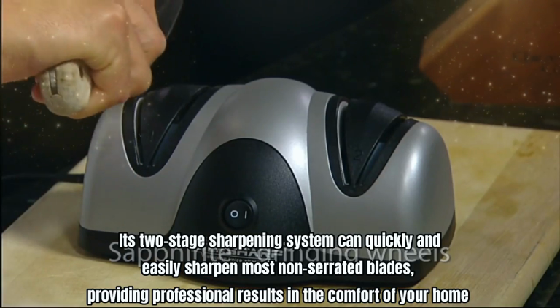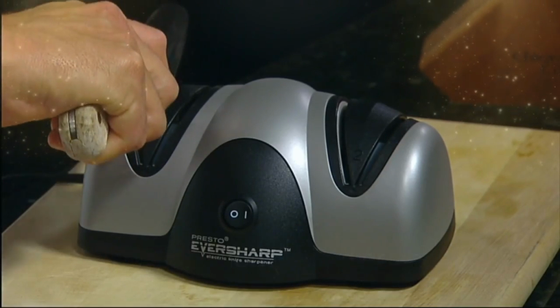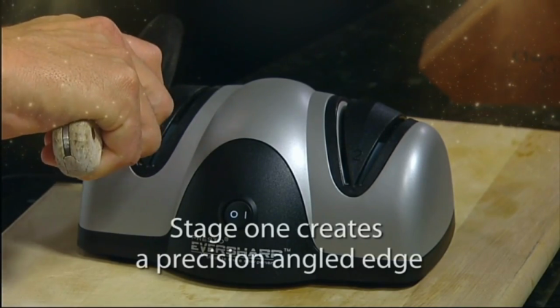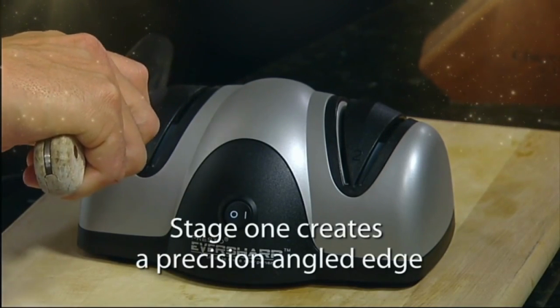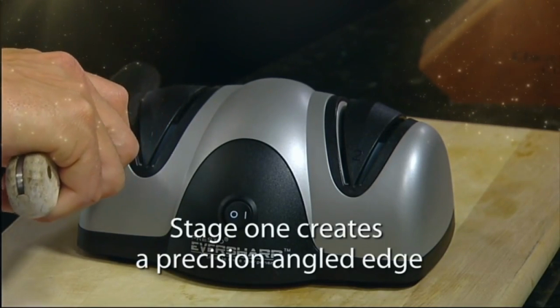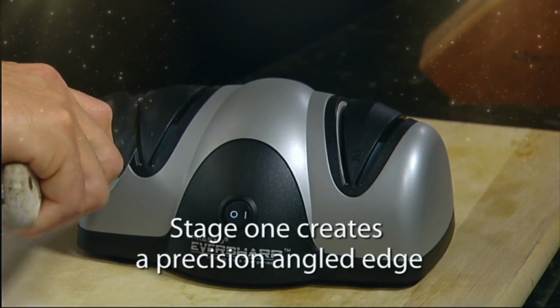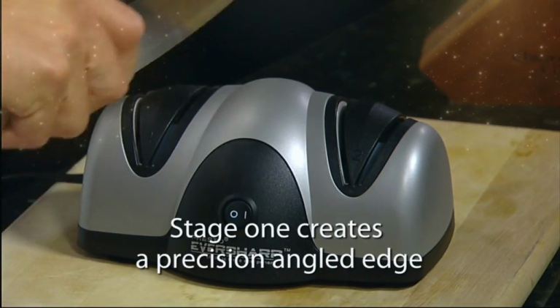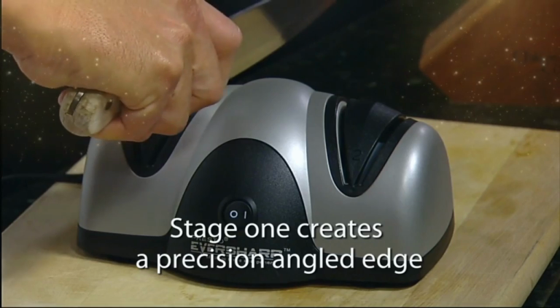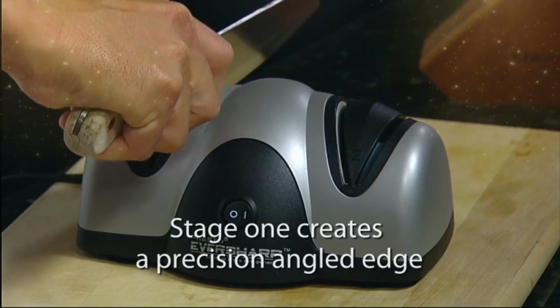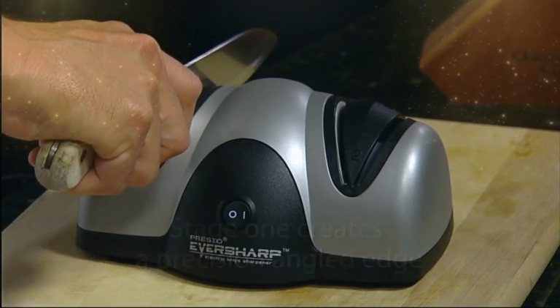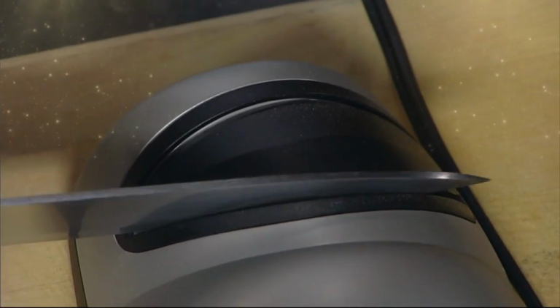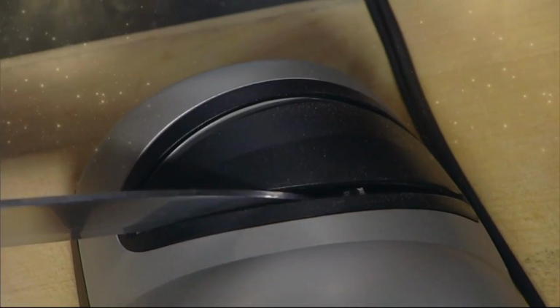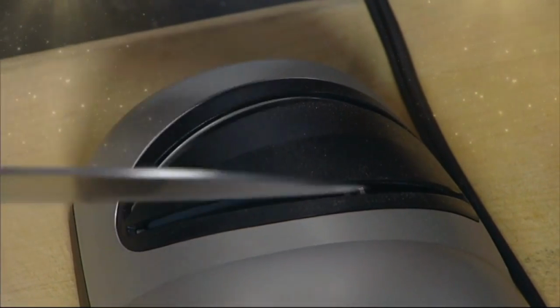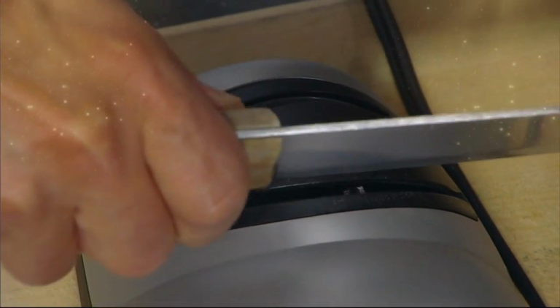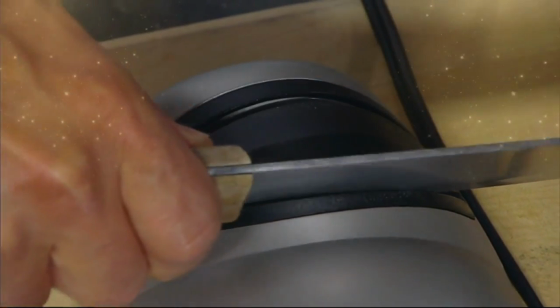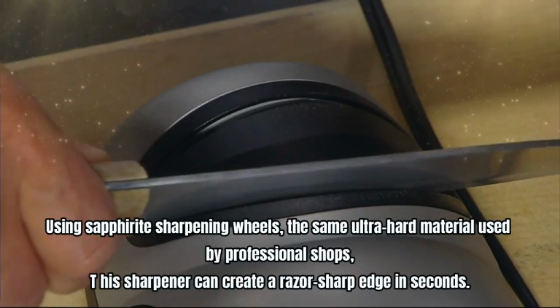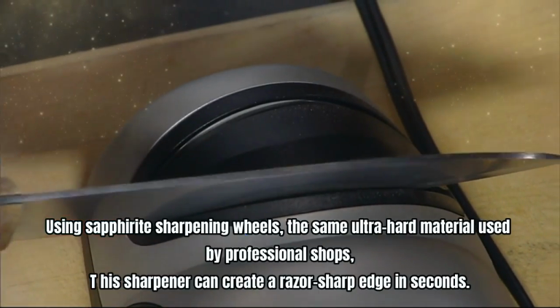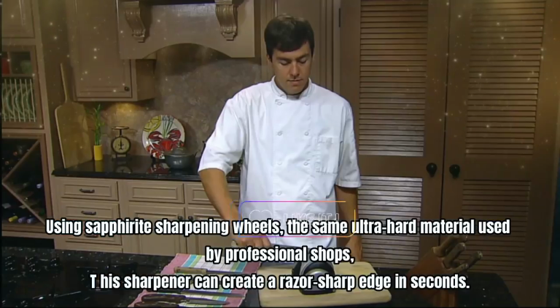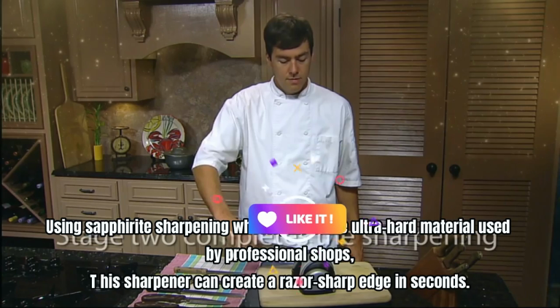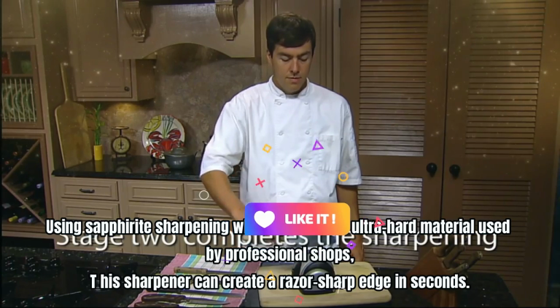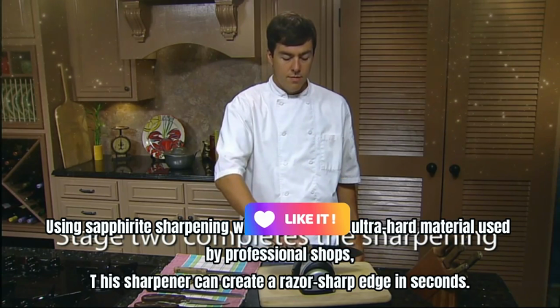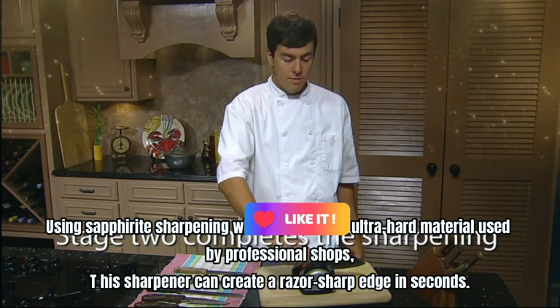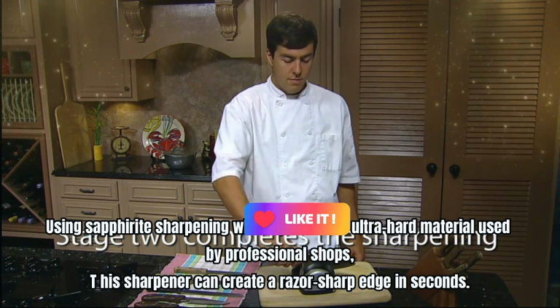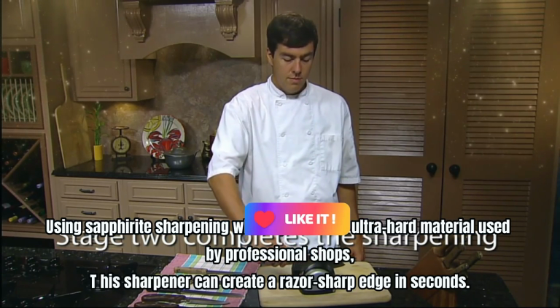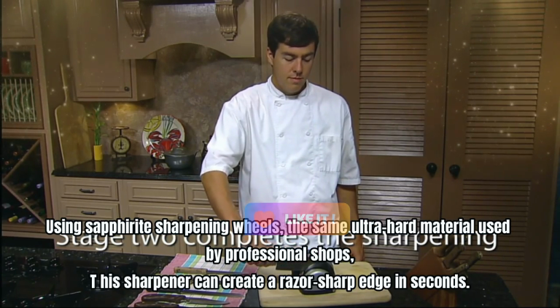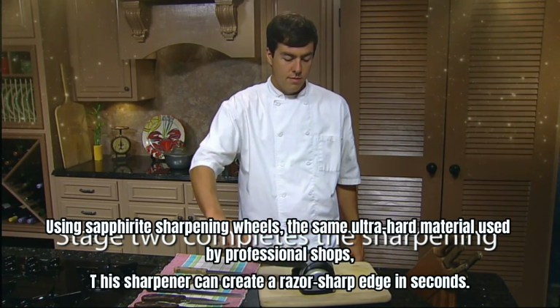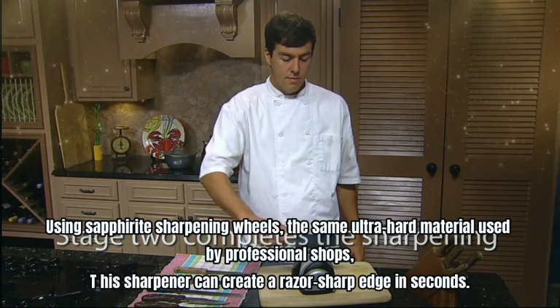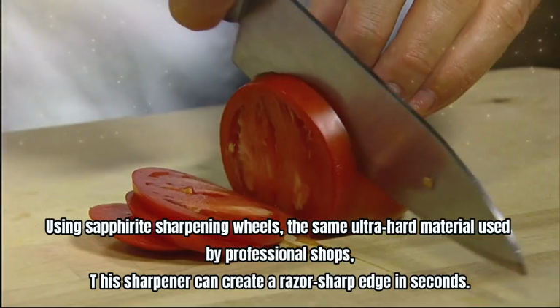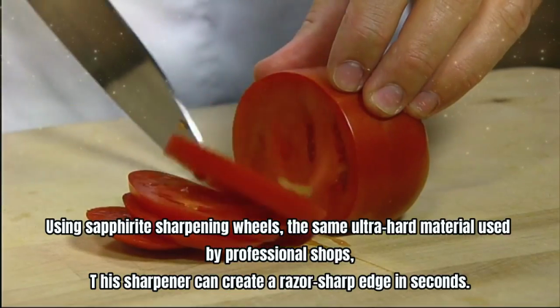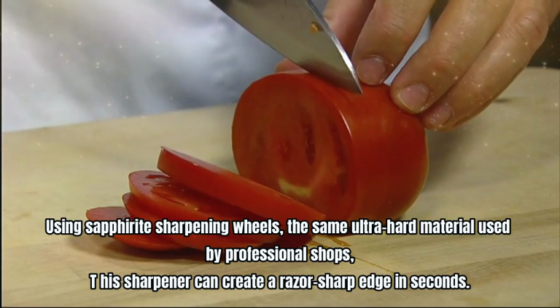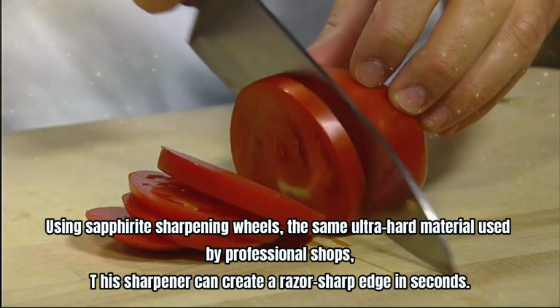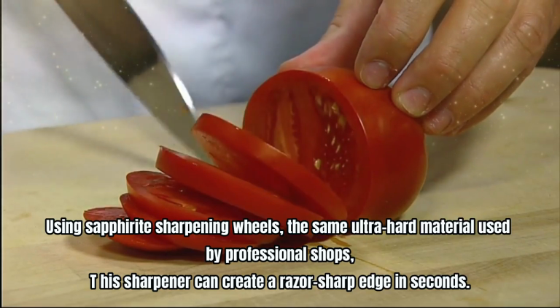The precision blade guides ensure that the knife is positioned at the ideal sharpening angle, eliminating the need for guesswork. Using sapphire sharpening wheels — the same ultra-hard material used by professional shops — this sharpener can create a razor-sharp edge in seconds.